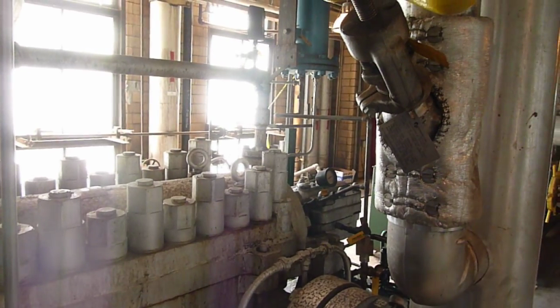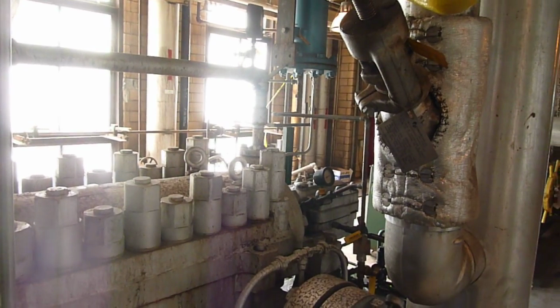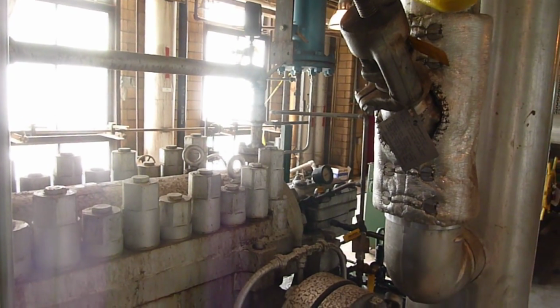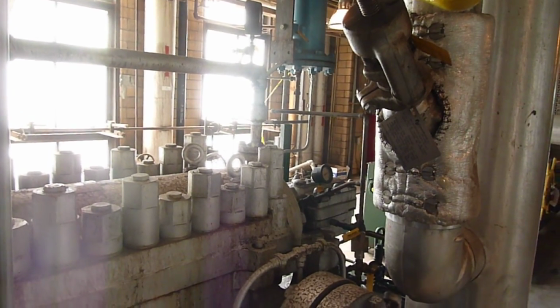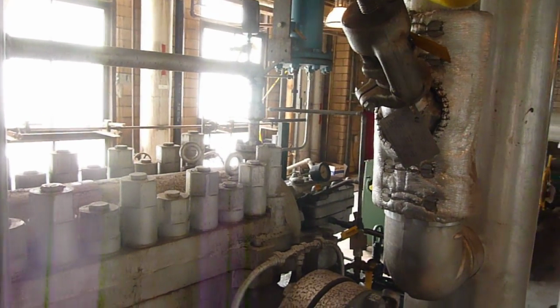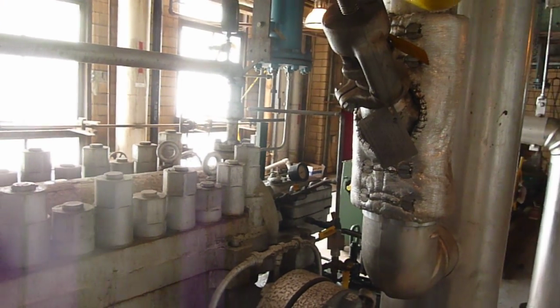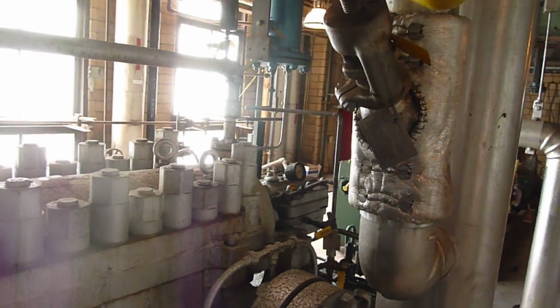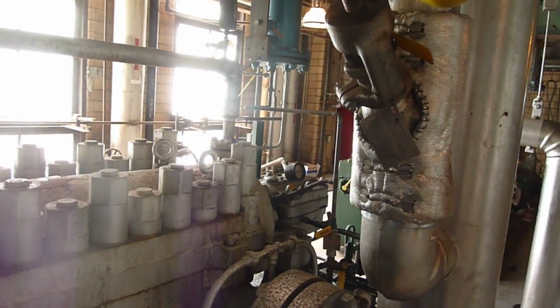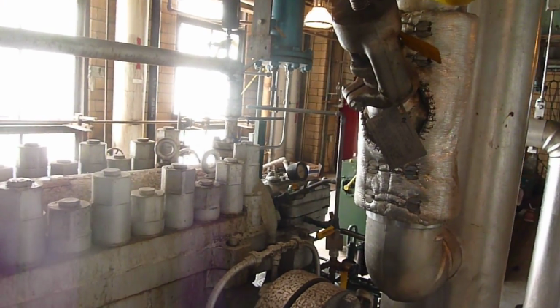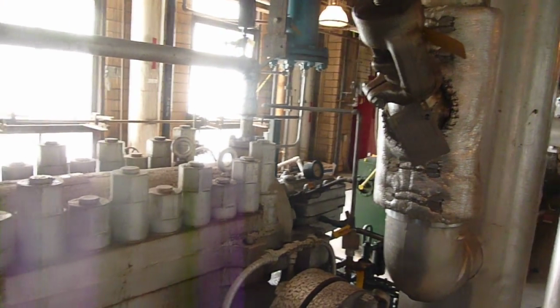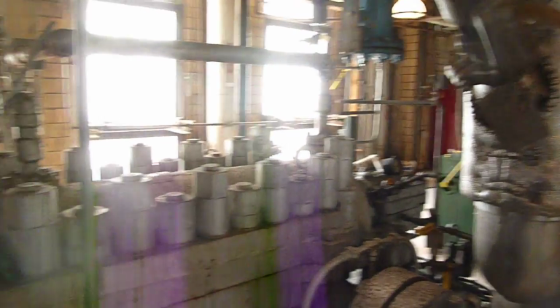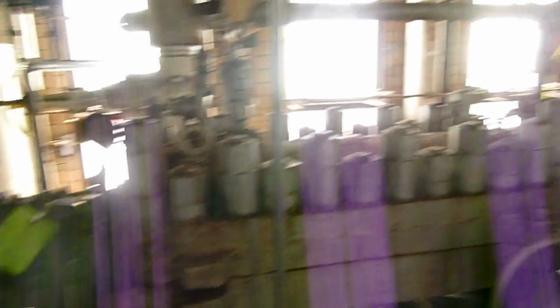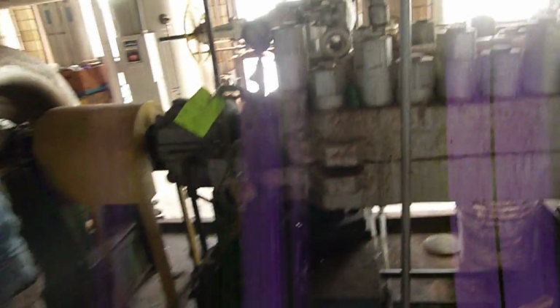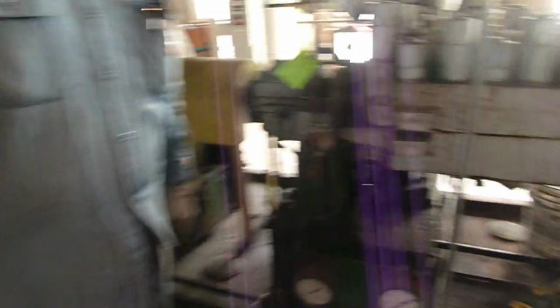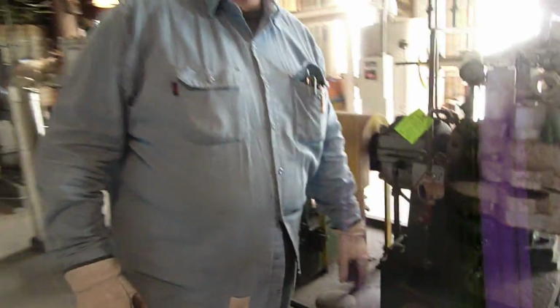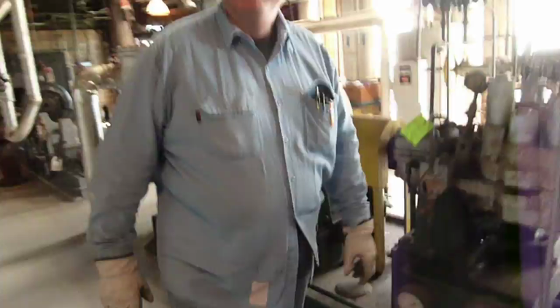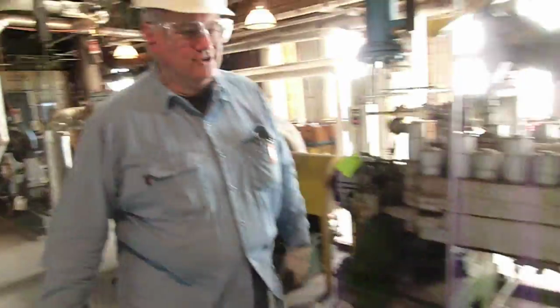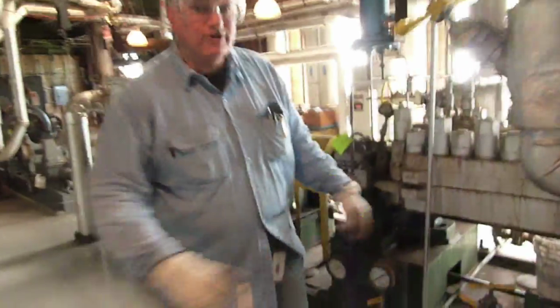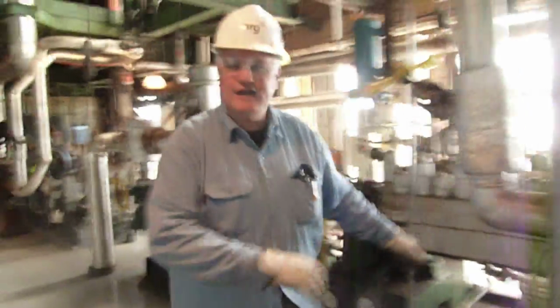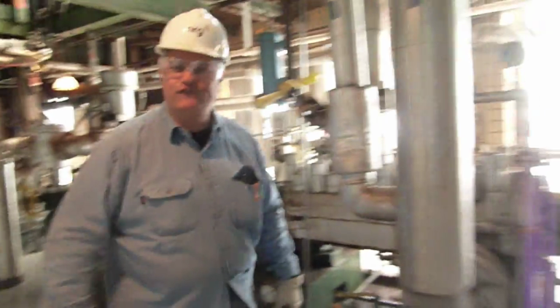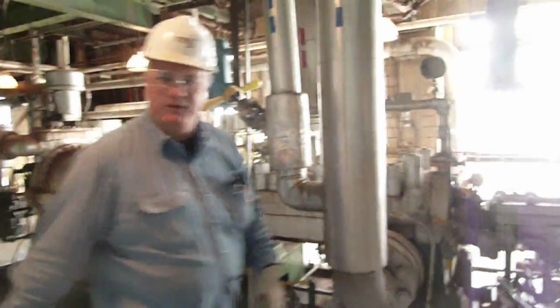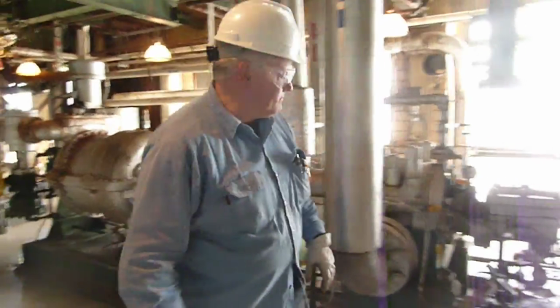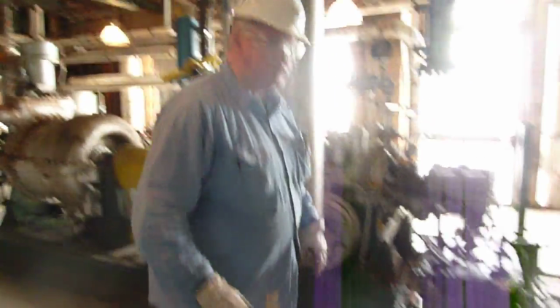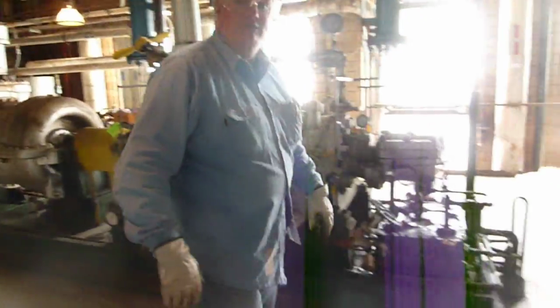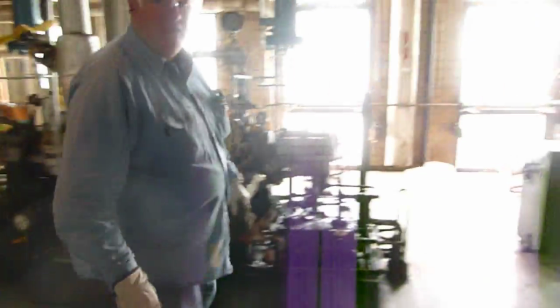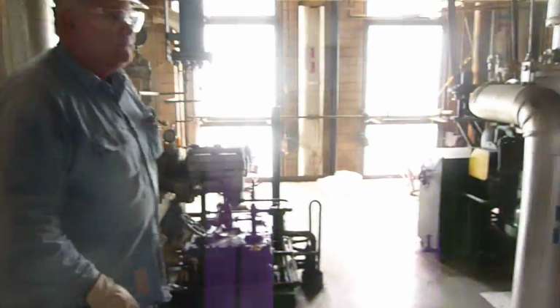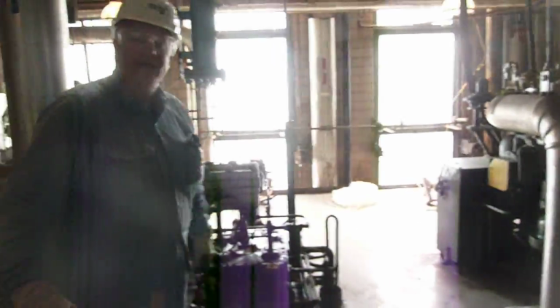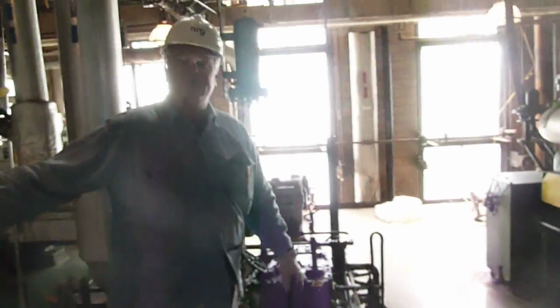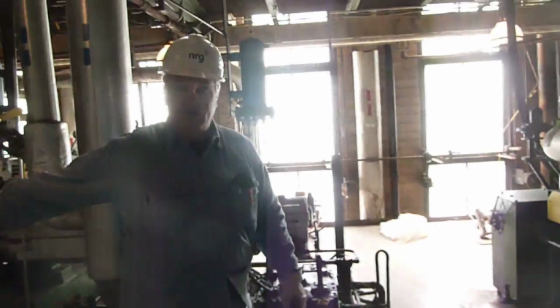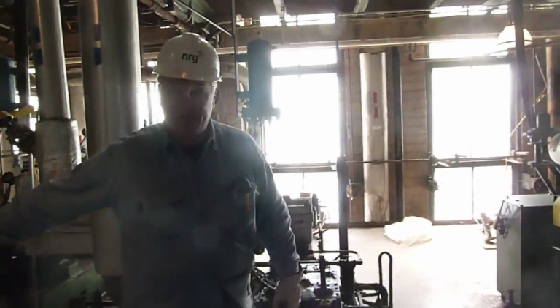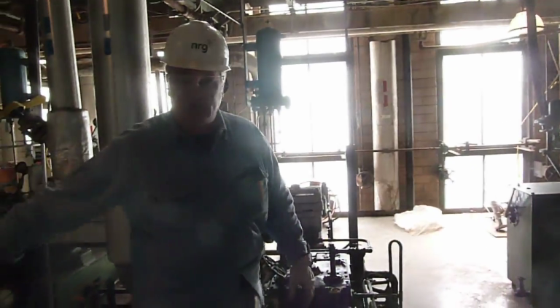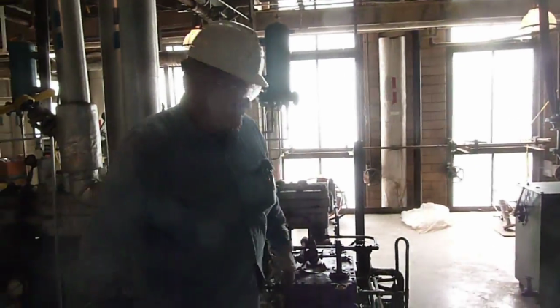How do you know? David, see the numbers going down? Alright, so we're going to start the speed pump up. Keep reading the speed pump. 800 horsepower turbo driver.